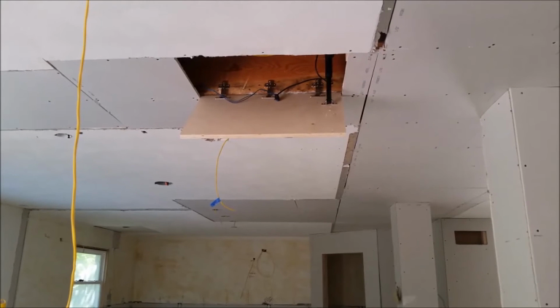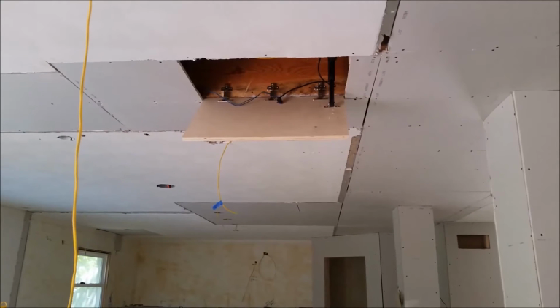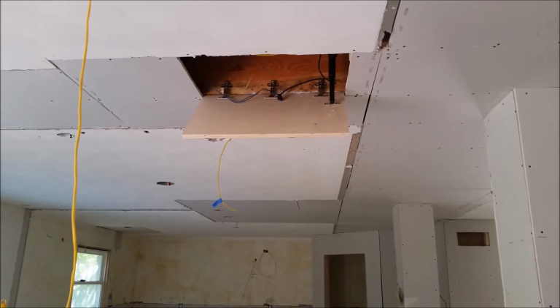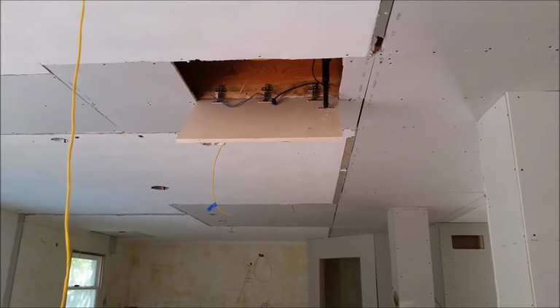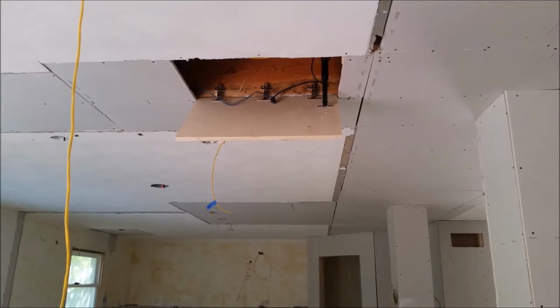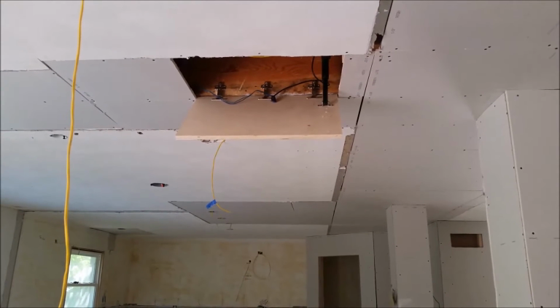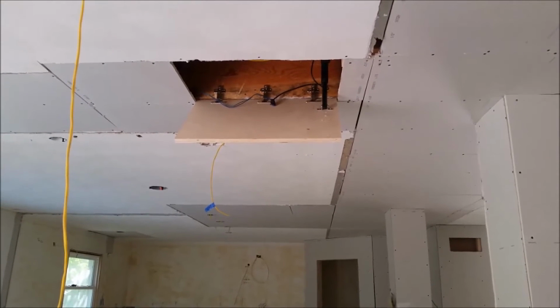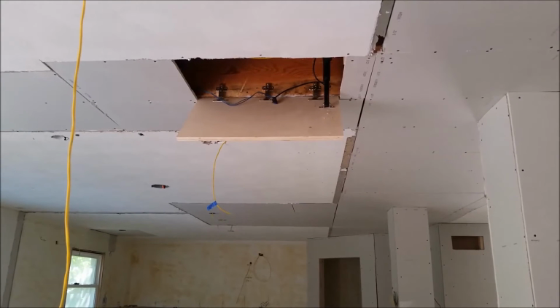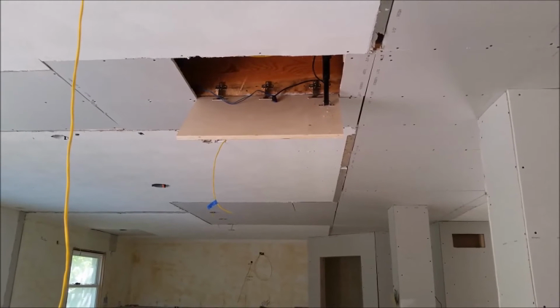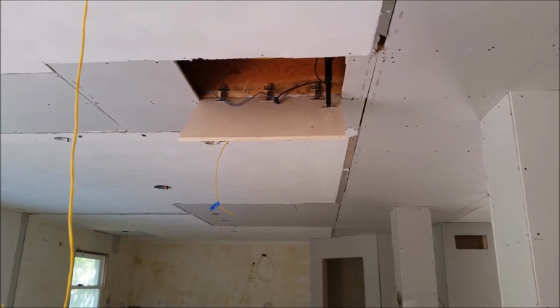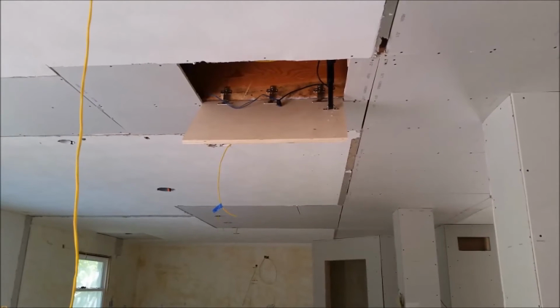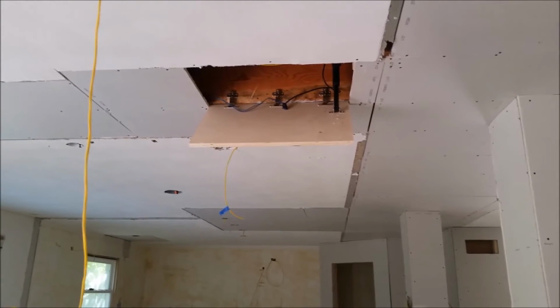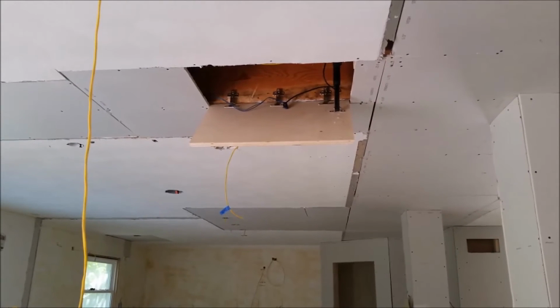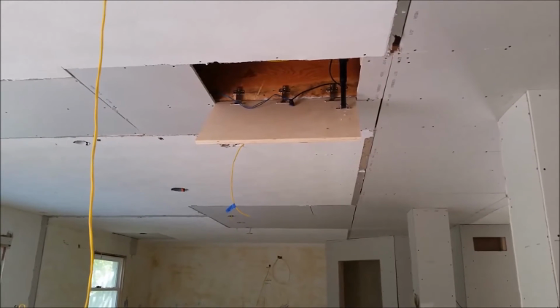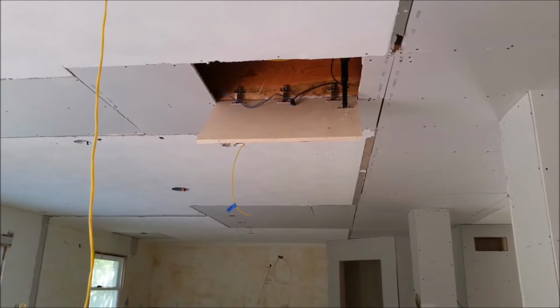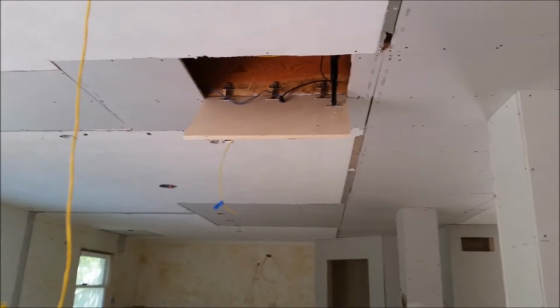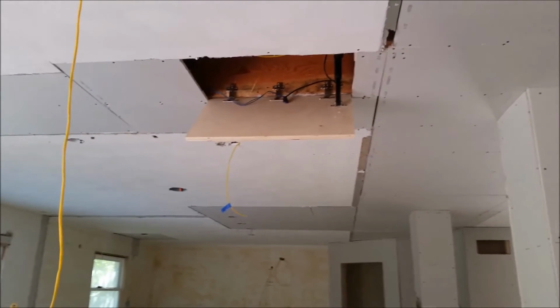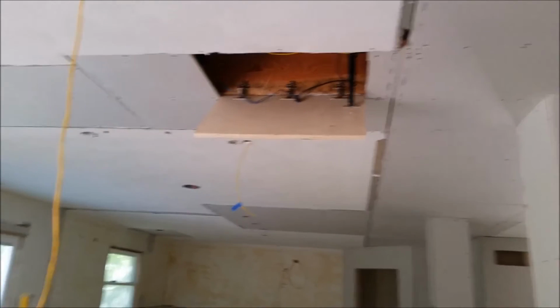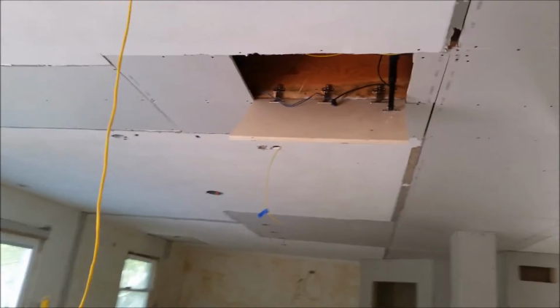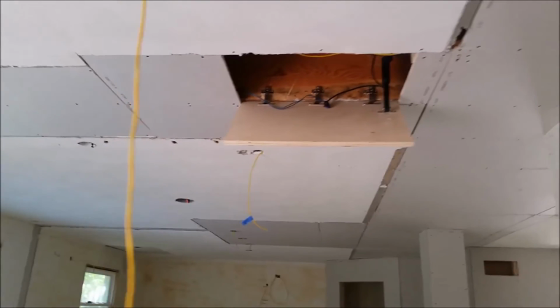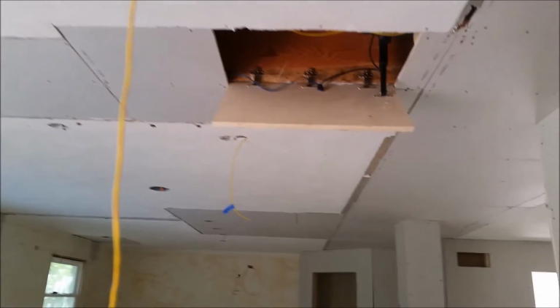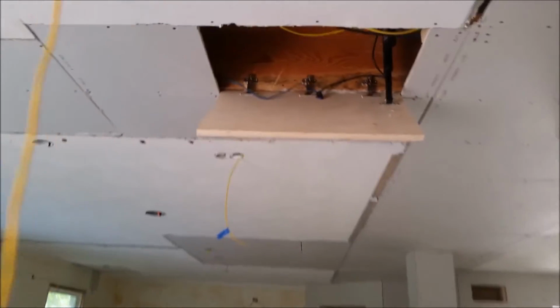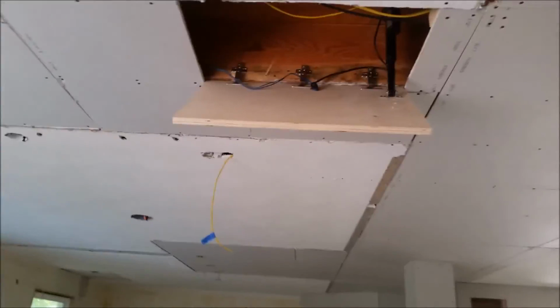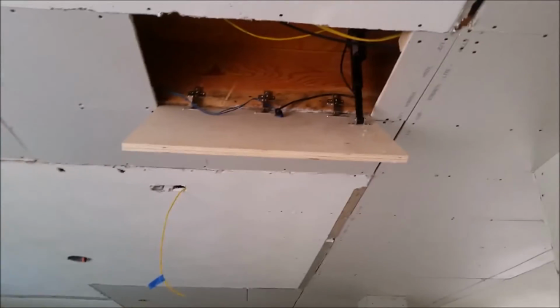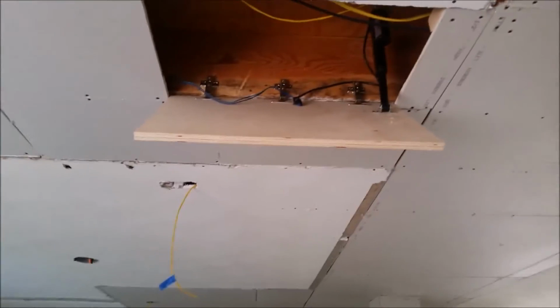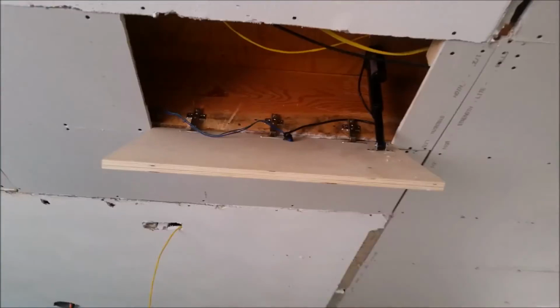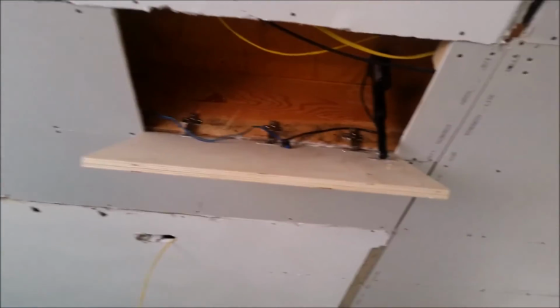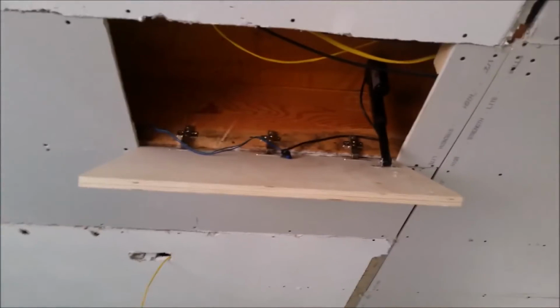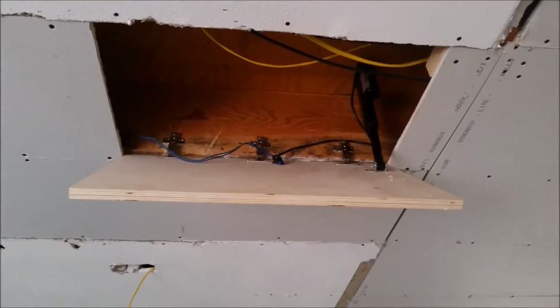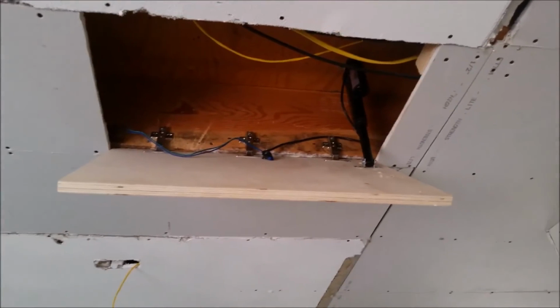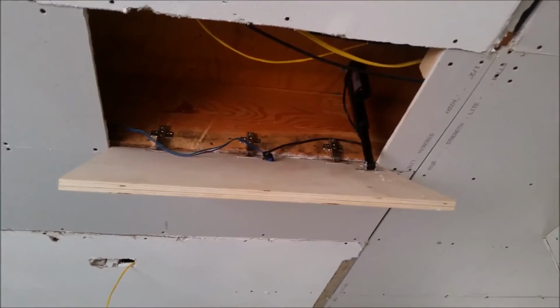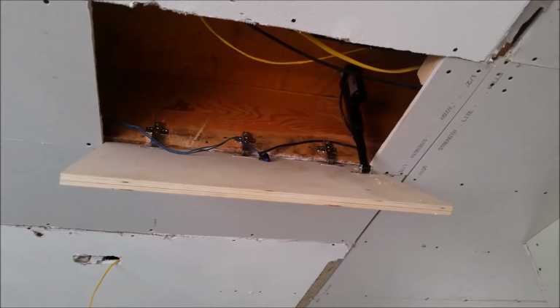Hello. Today I'm going to show you my hidden door that drops down a disco ball and smoke machine in my ceiling. Sorry for the production value — I'm not very good at this, first time doing a video.